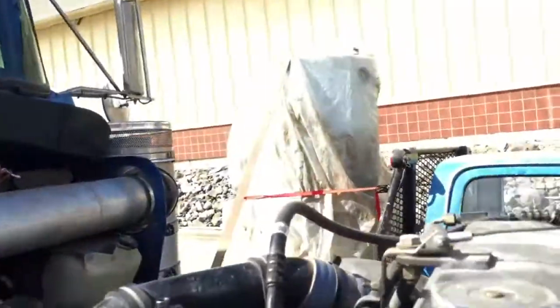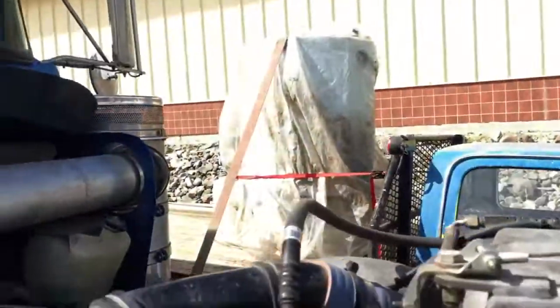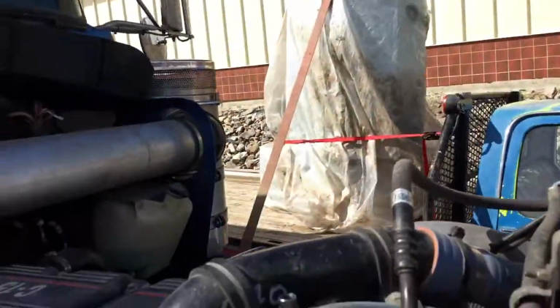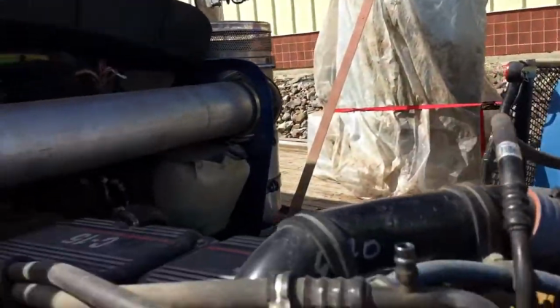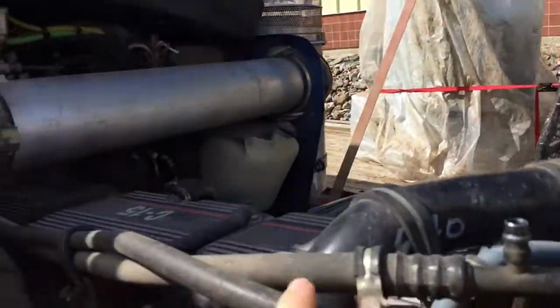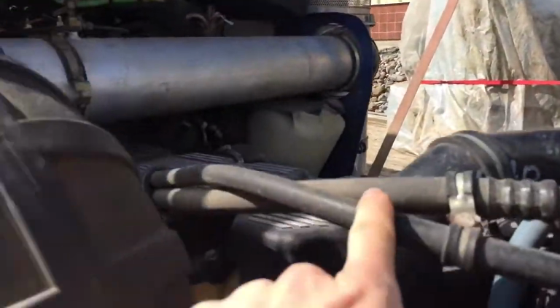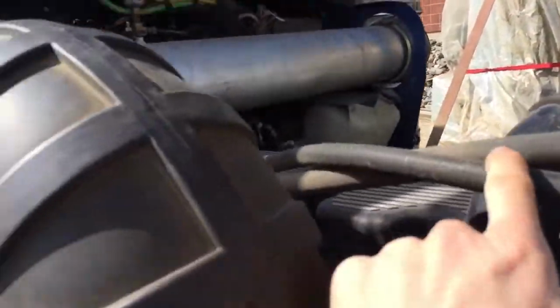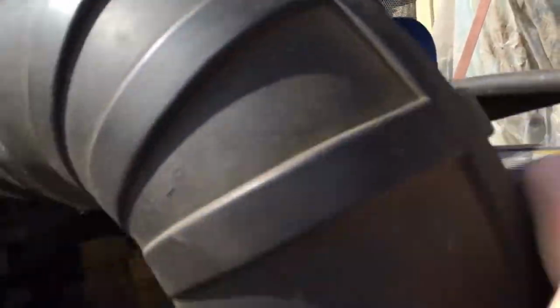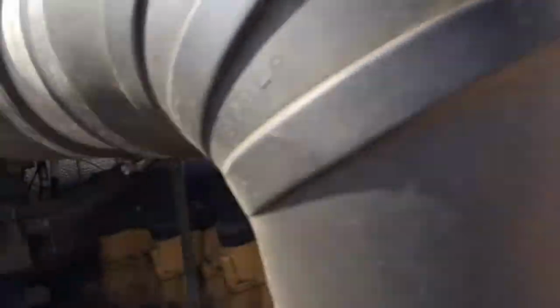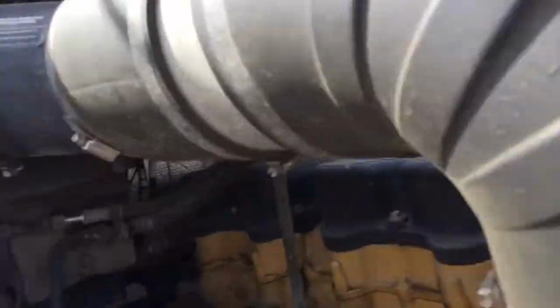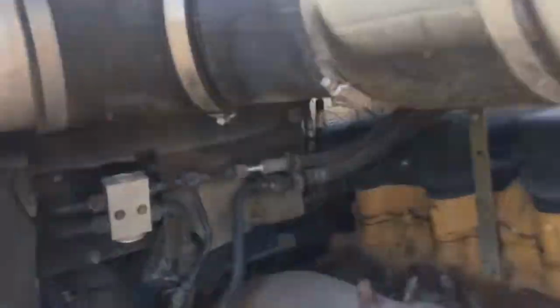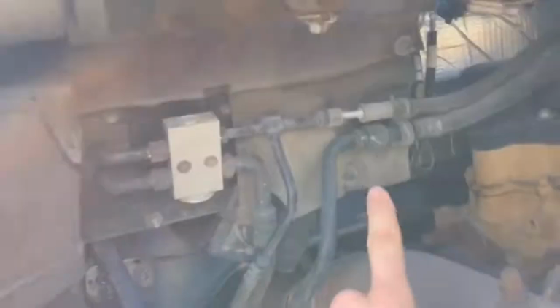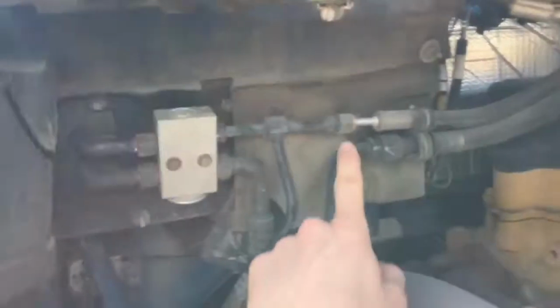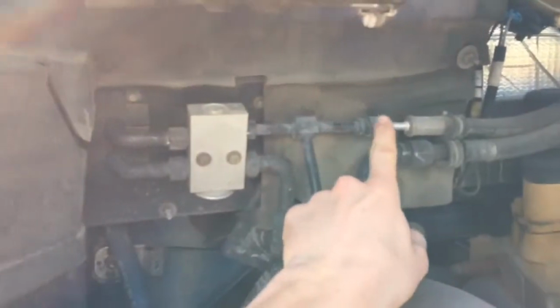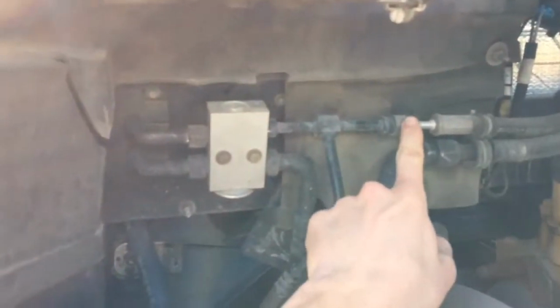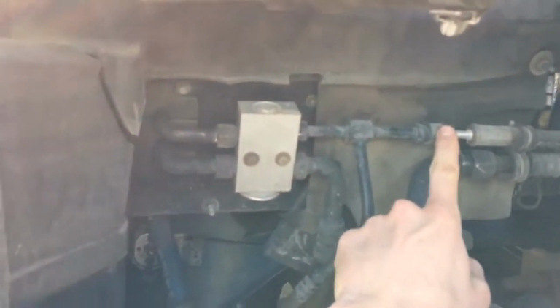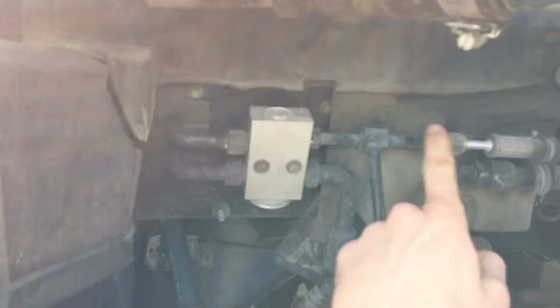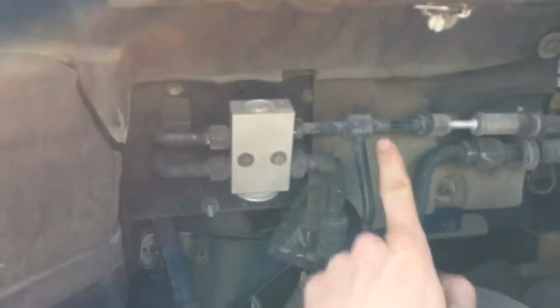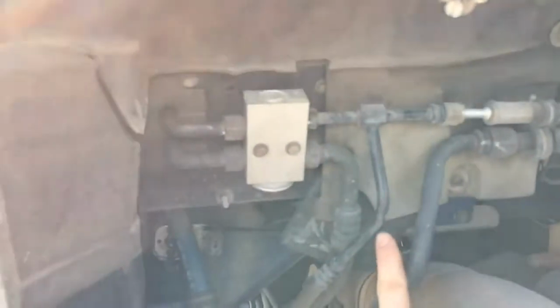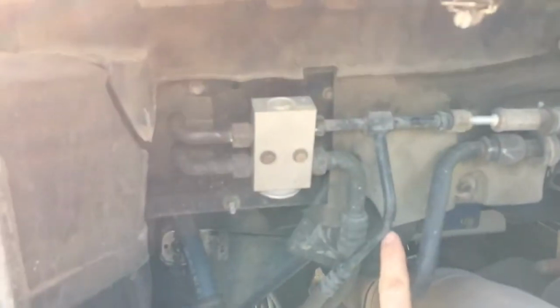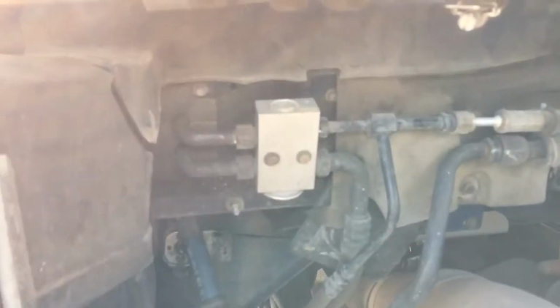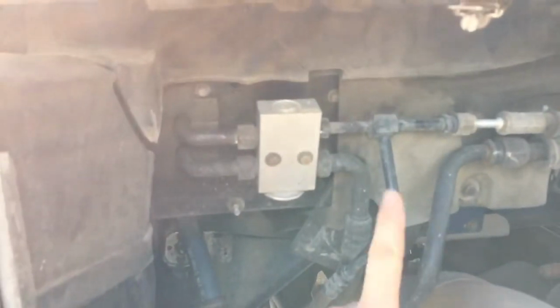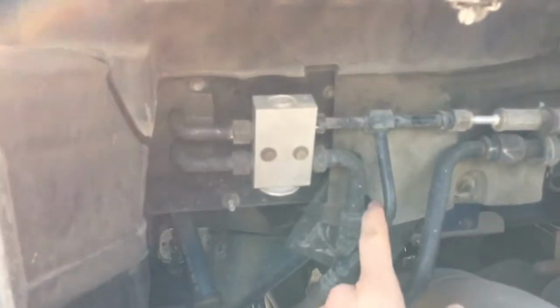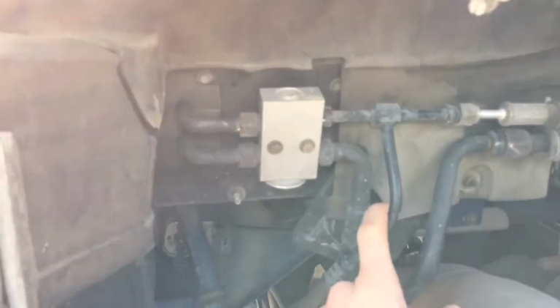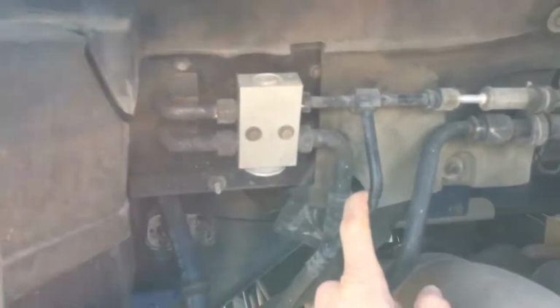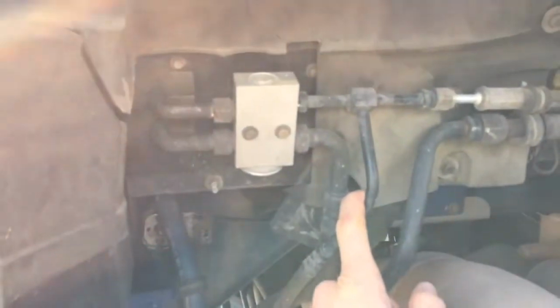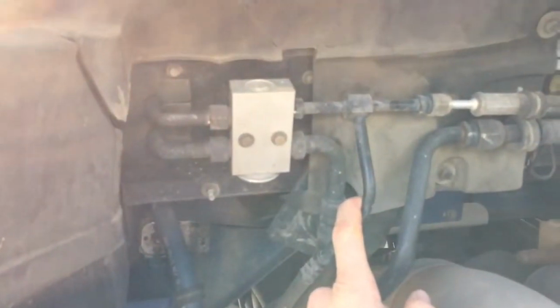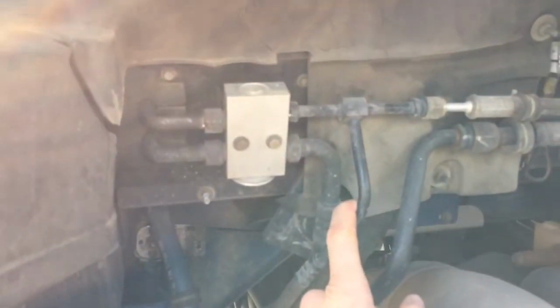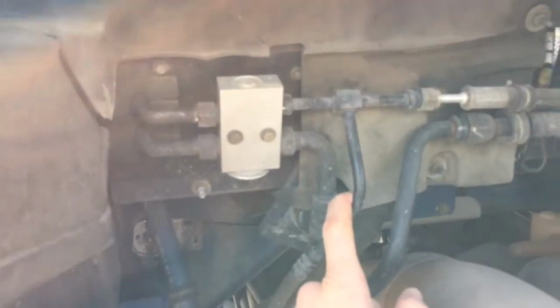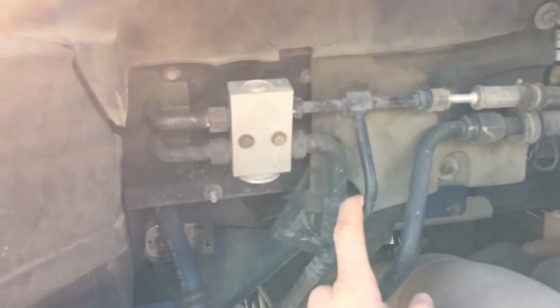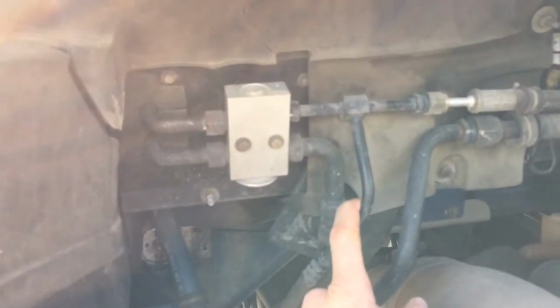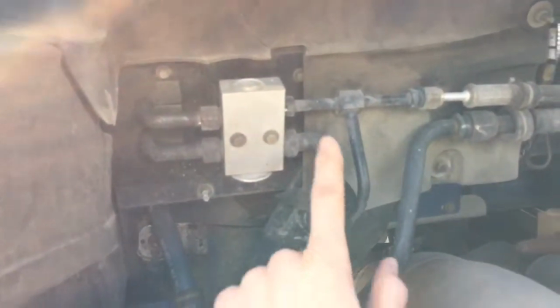From there, this is the line — the top line going to splitting here, going to the rear. Rear evap for the sleeper.